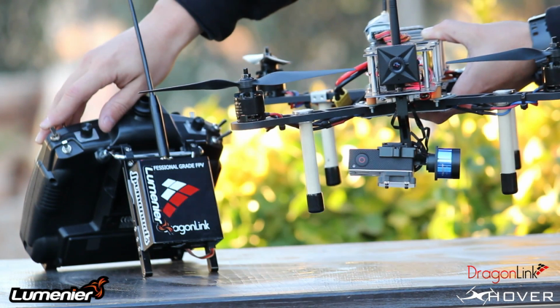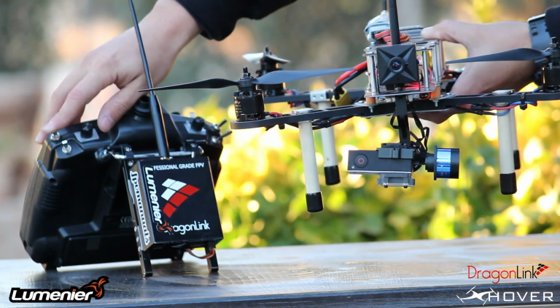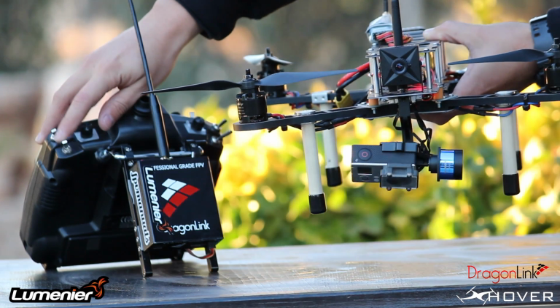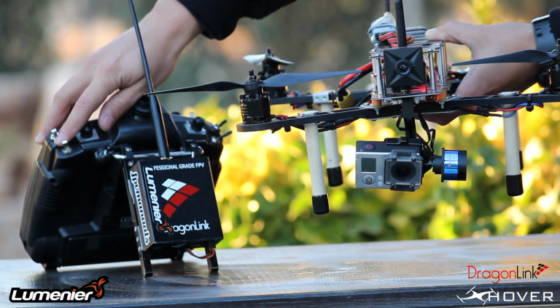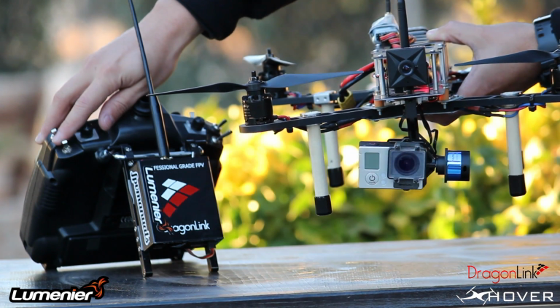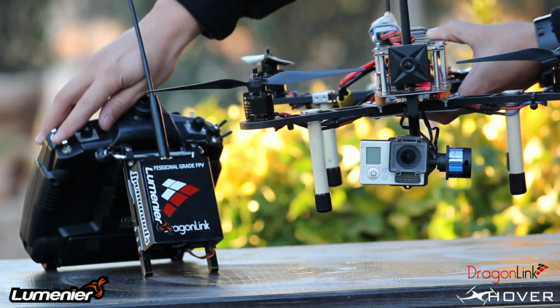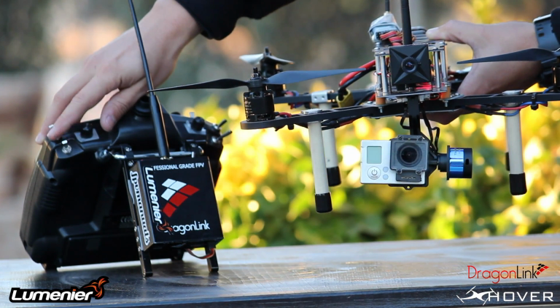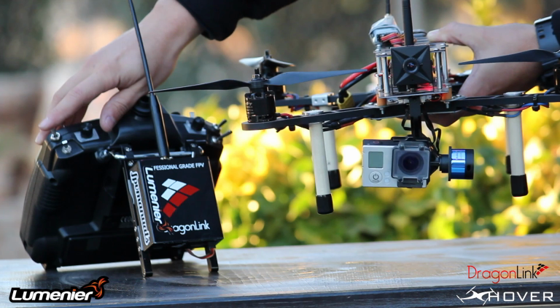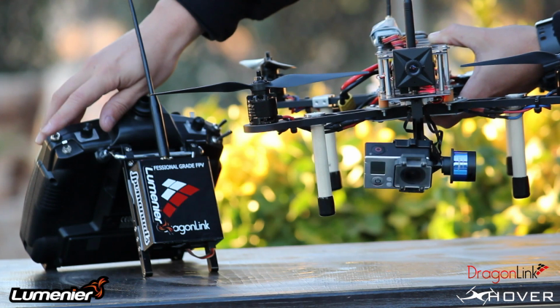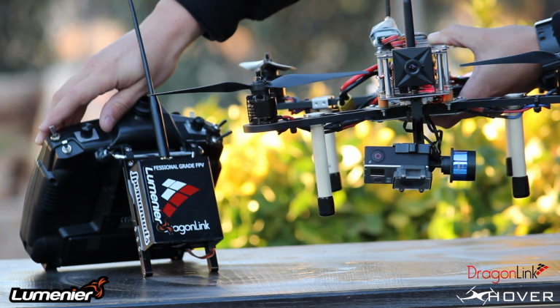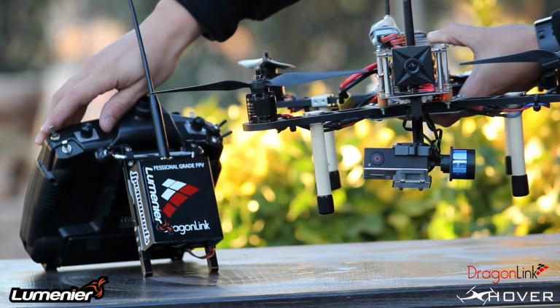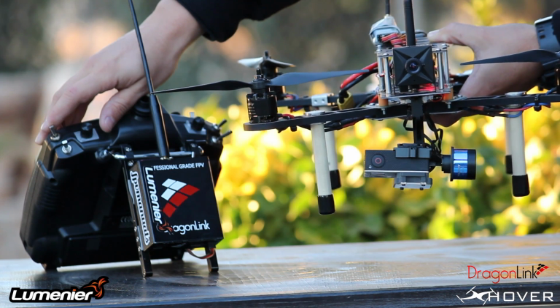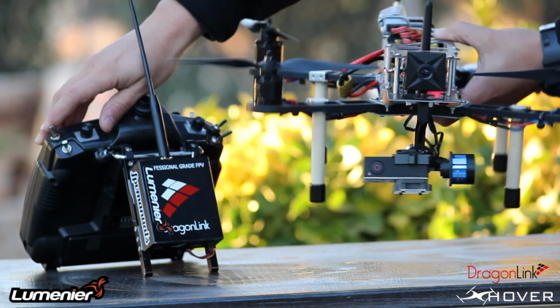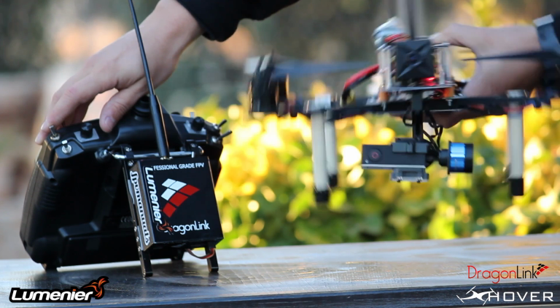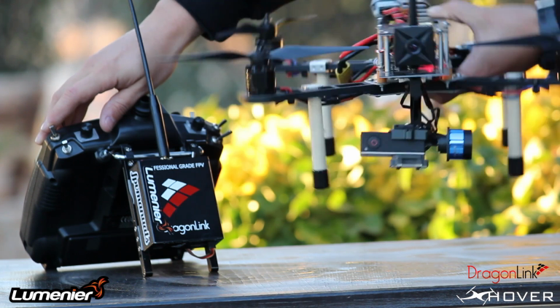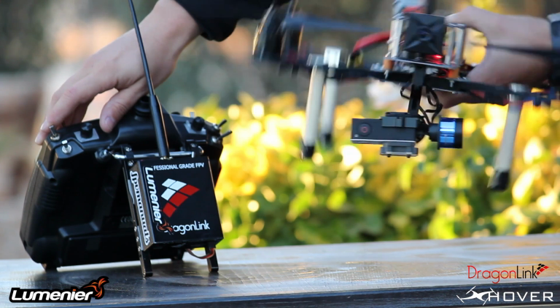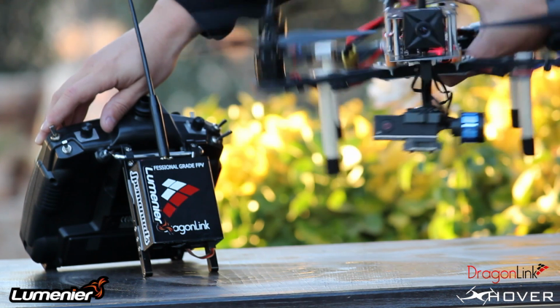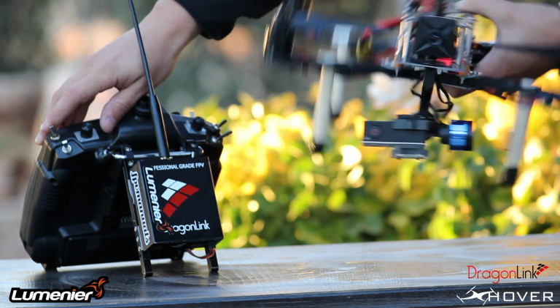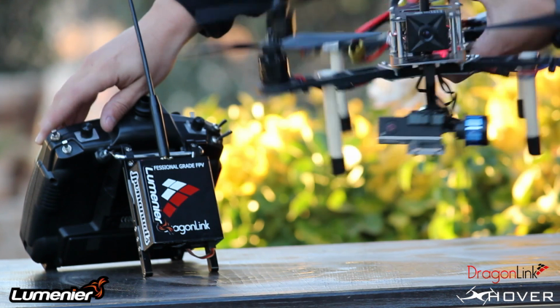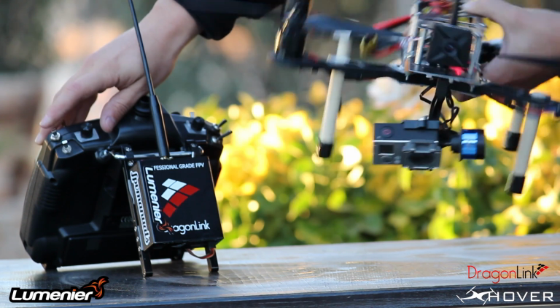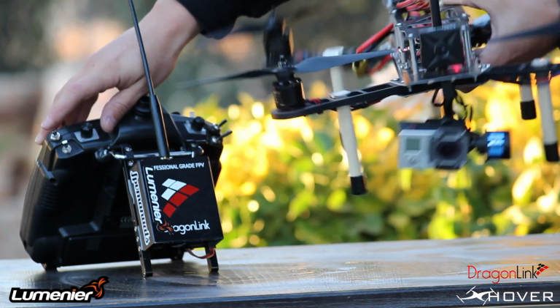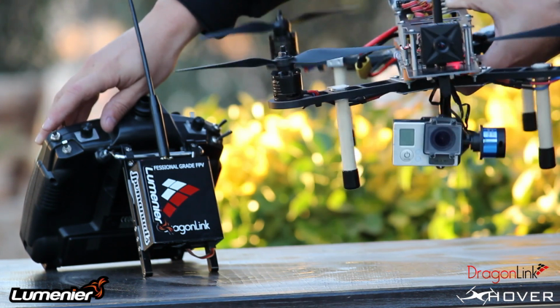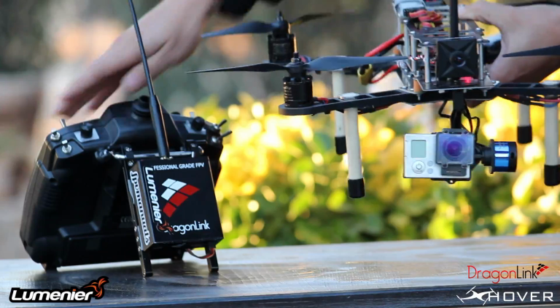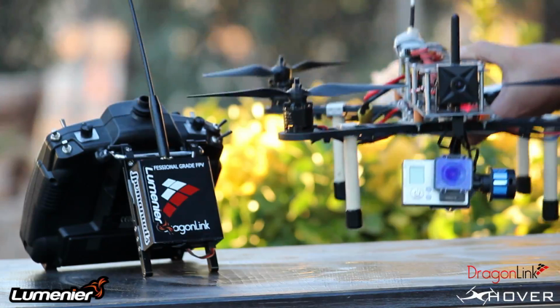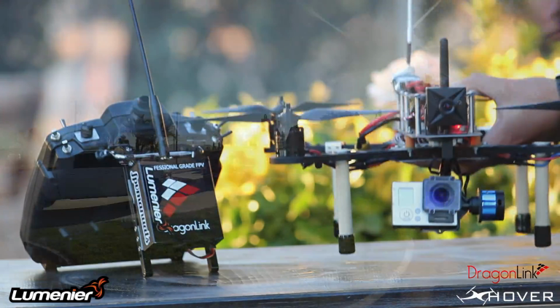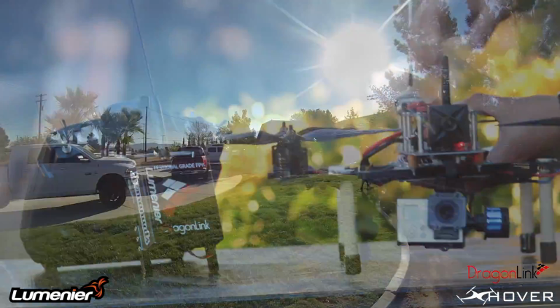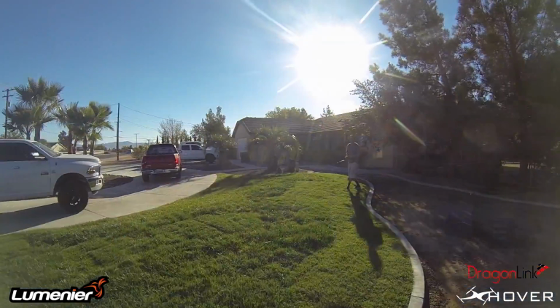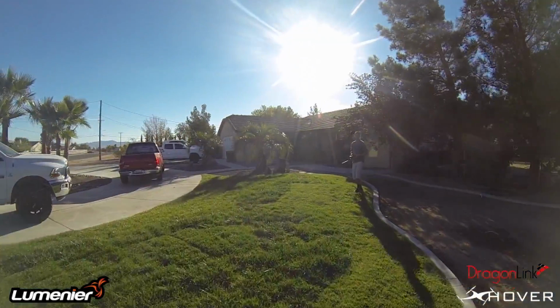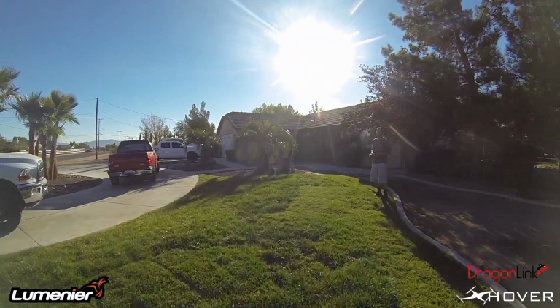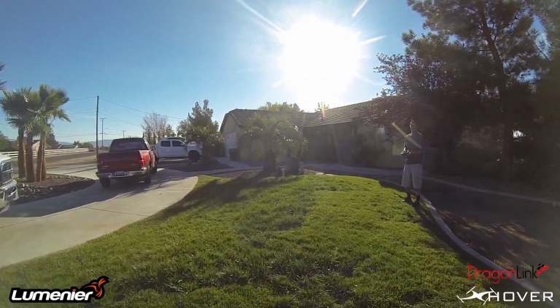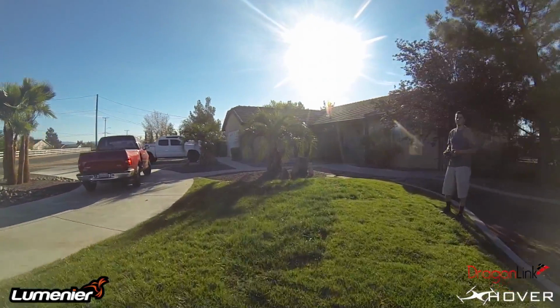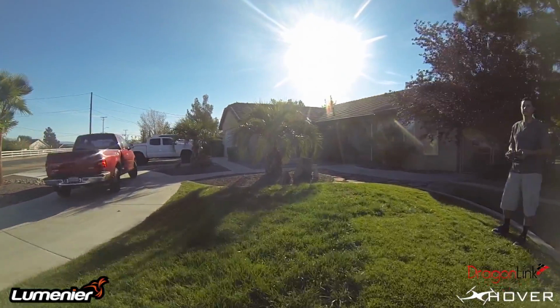So there's the tilt control. As you can see, it works really well — it comes back to position nicely. And here's some flight footage so you guys can see the performance of this gimbal.